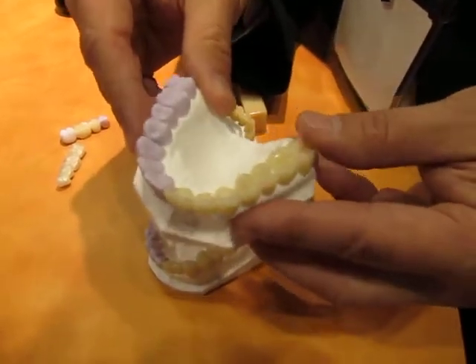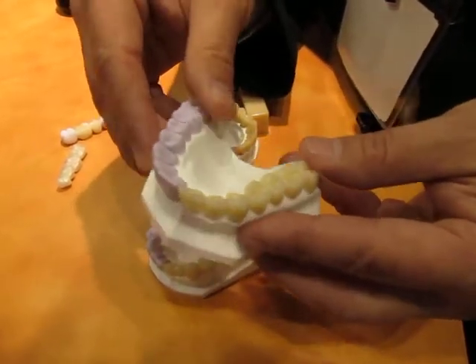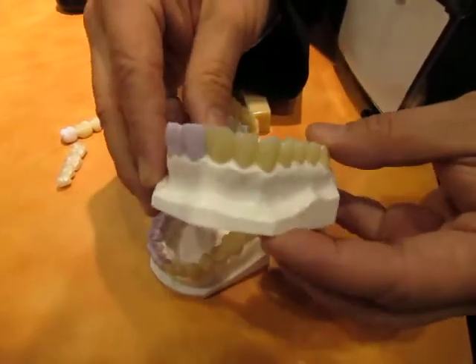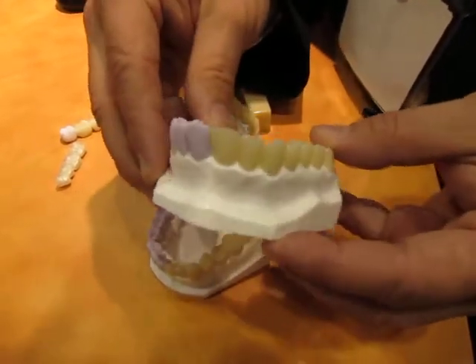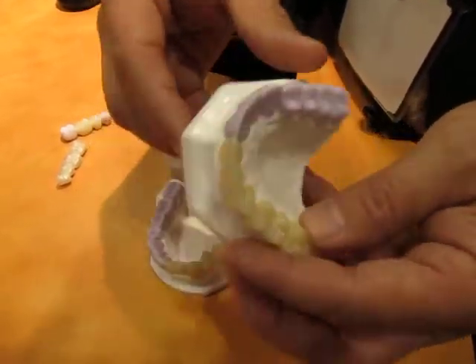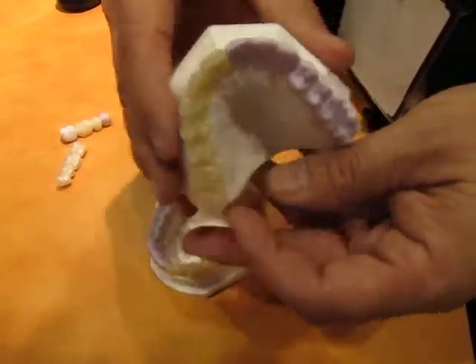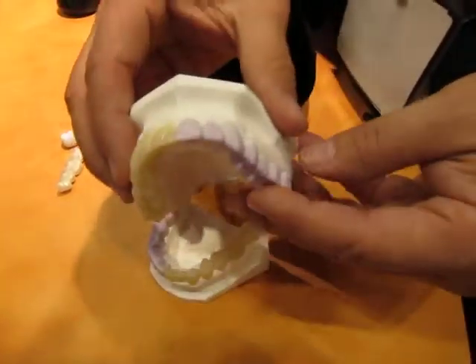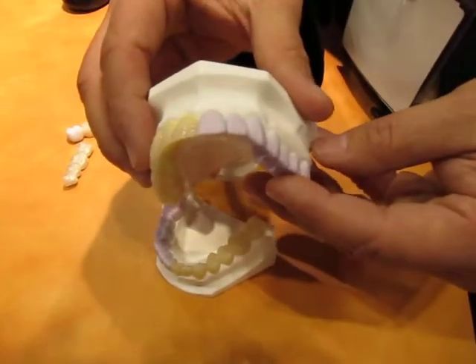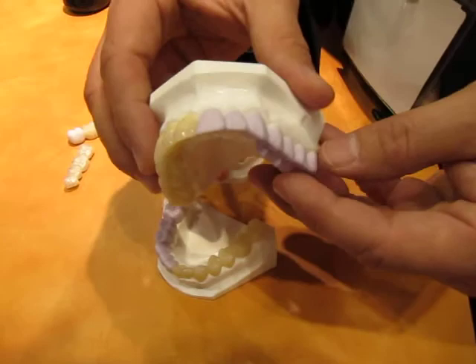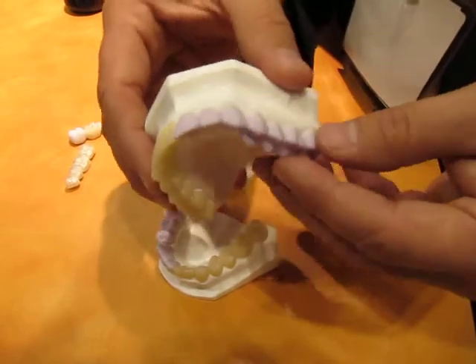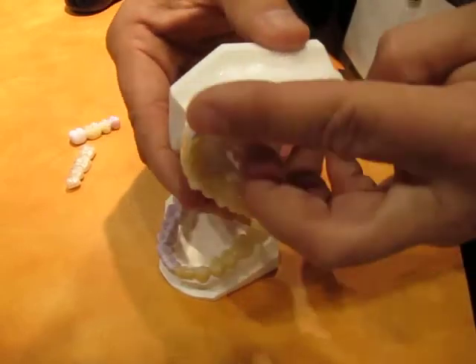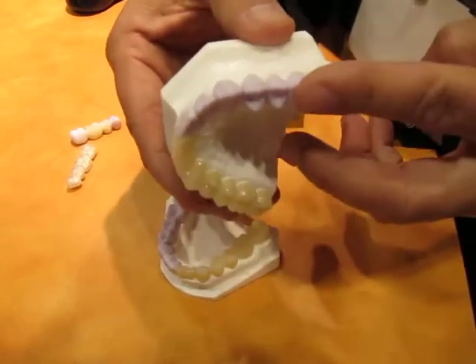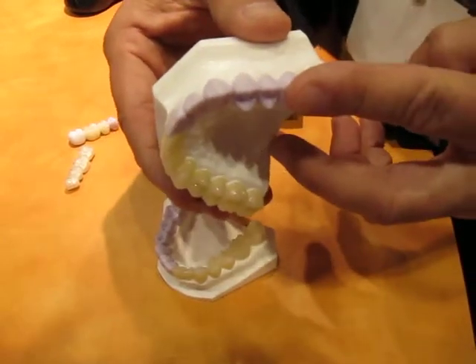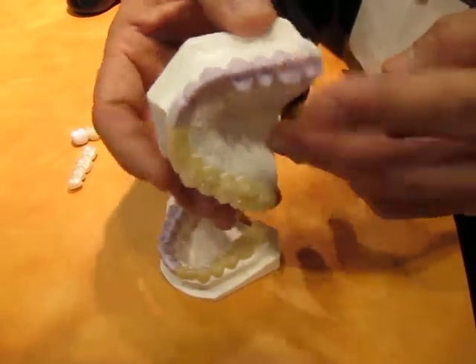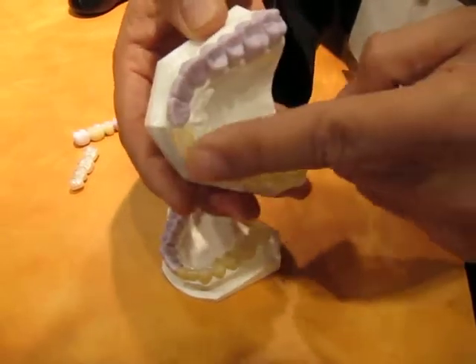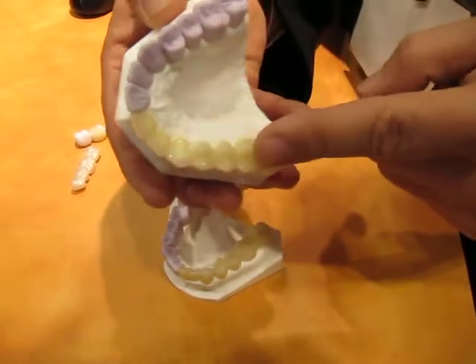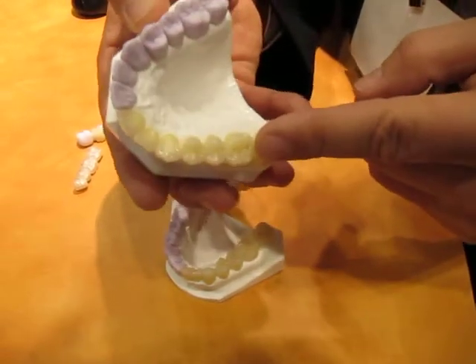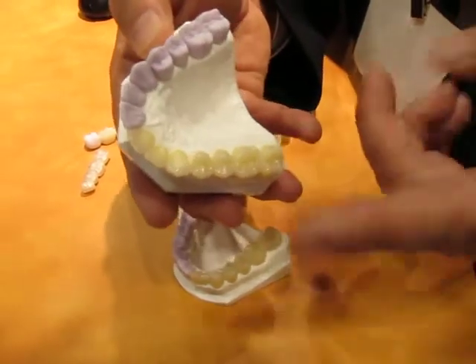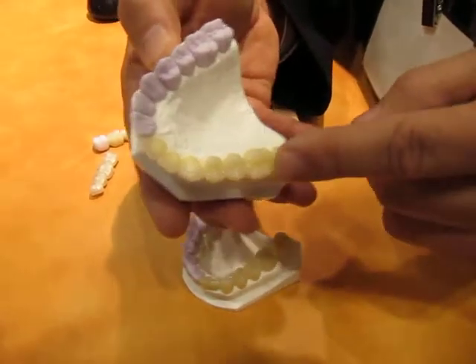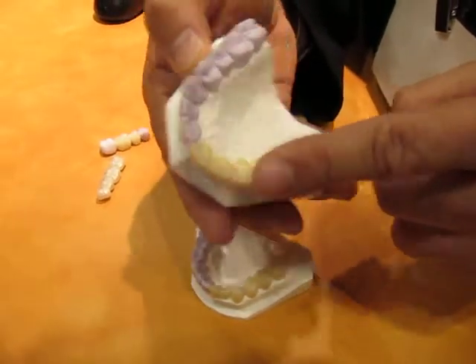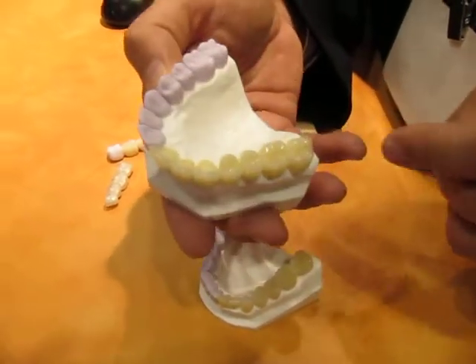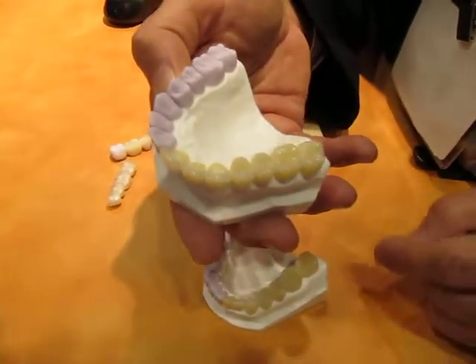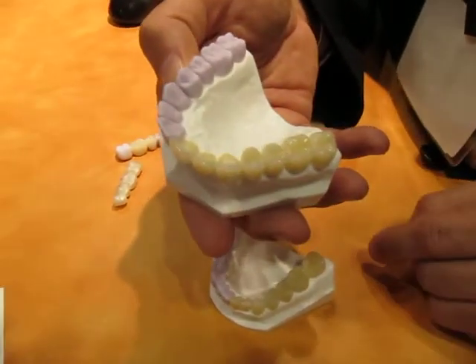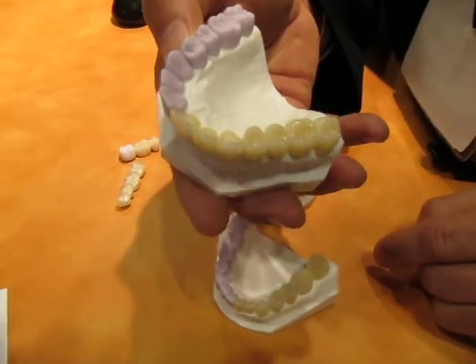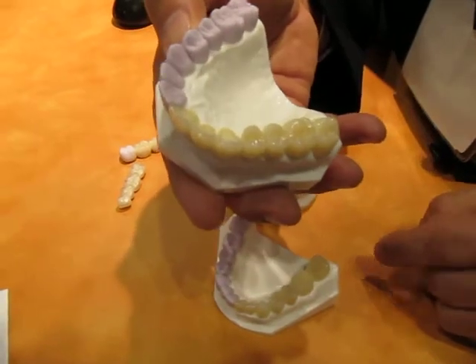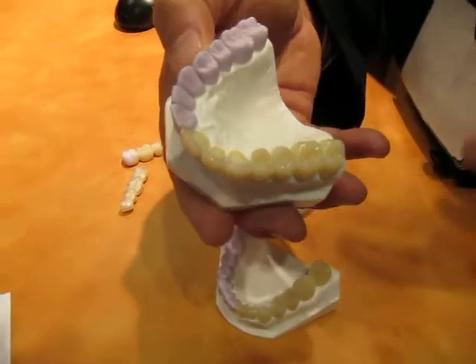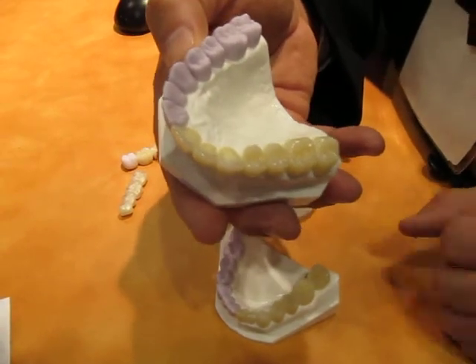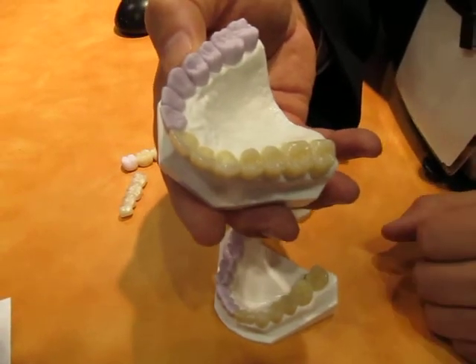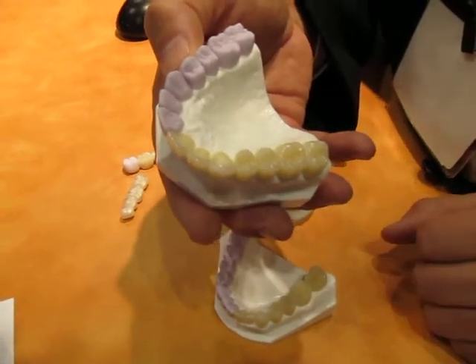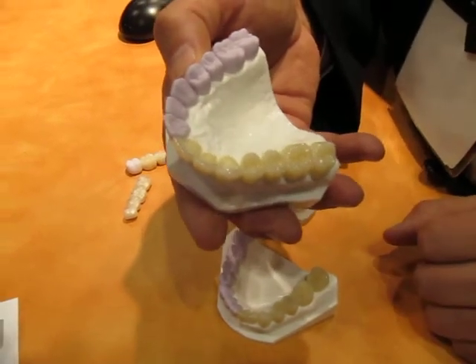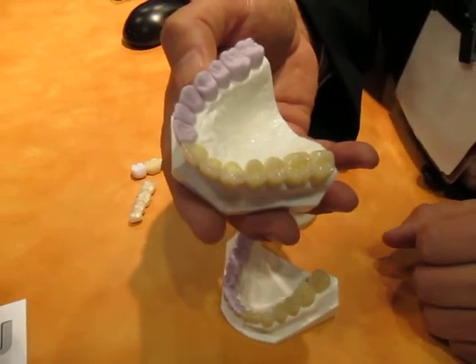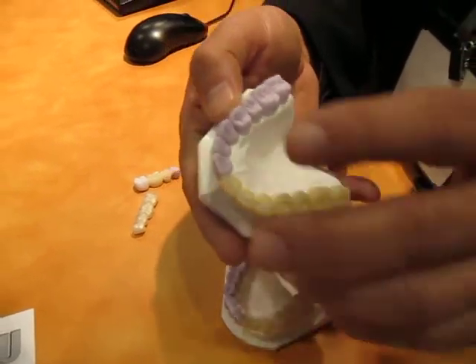And so when we look at this, it's a very unique way to demonstrate this. This would be out of the mill and then once you fire it and stain and glaze it, you have beautiful restorations with that high strength of lithium disilicate.